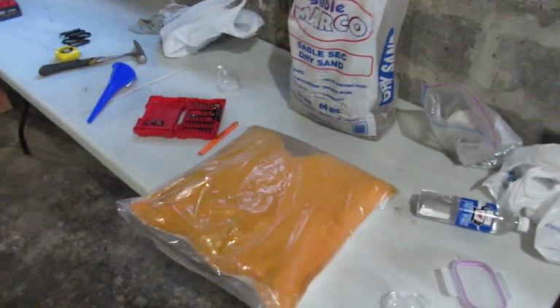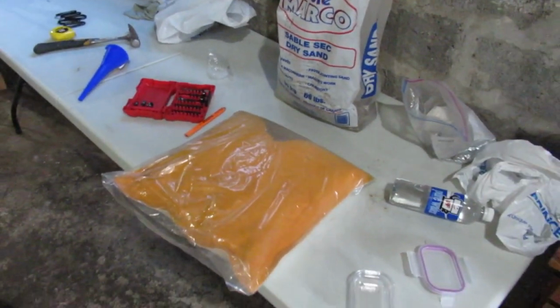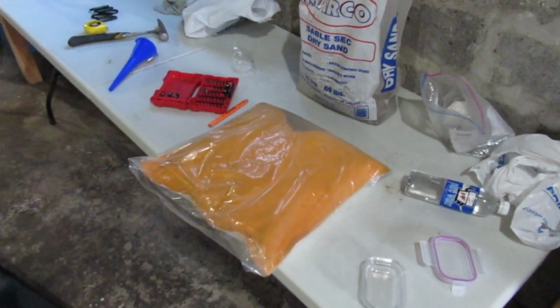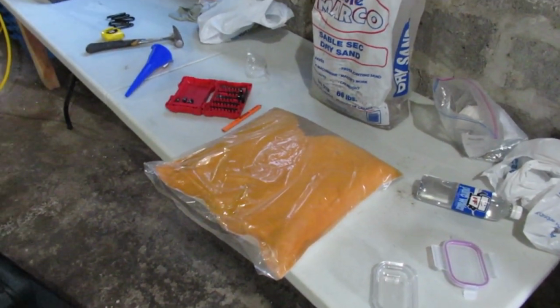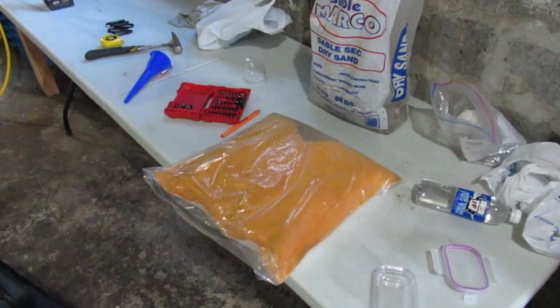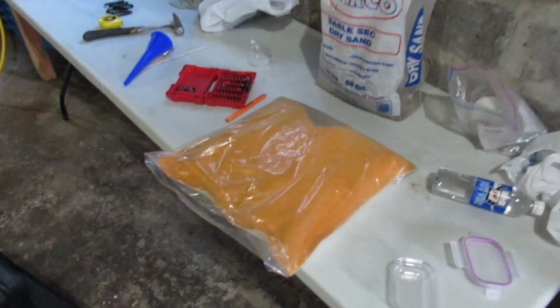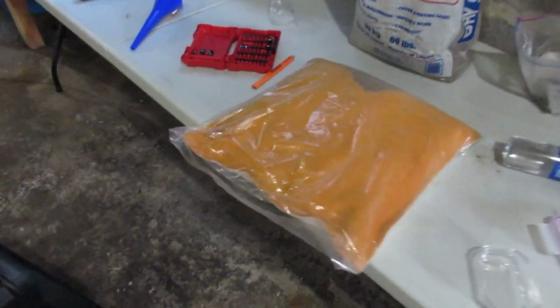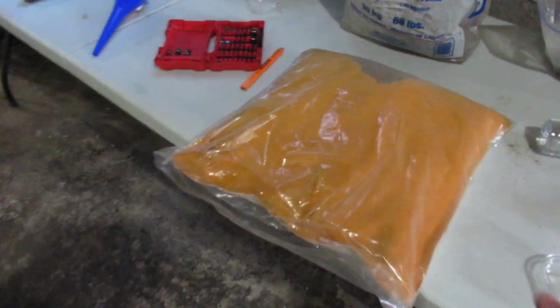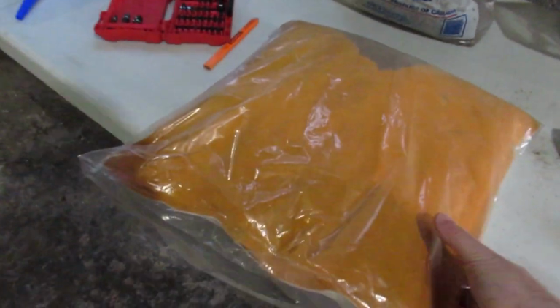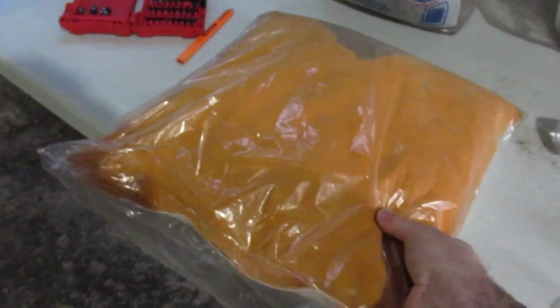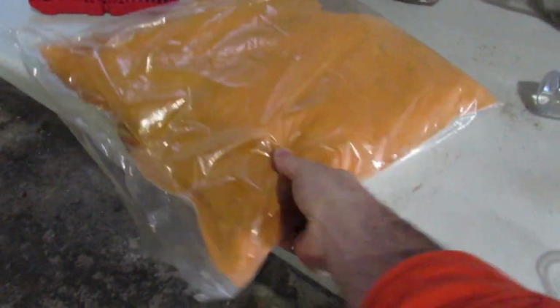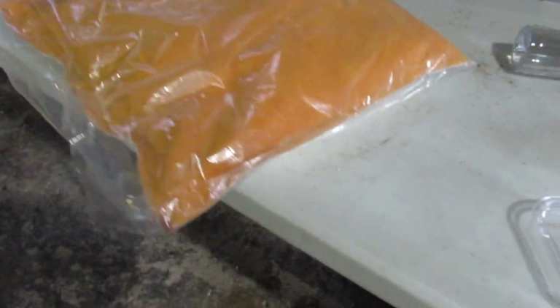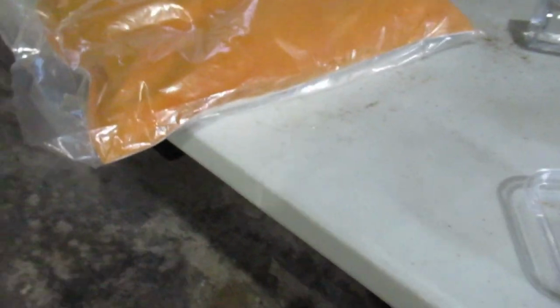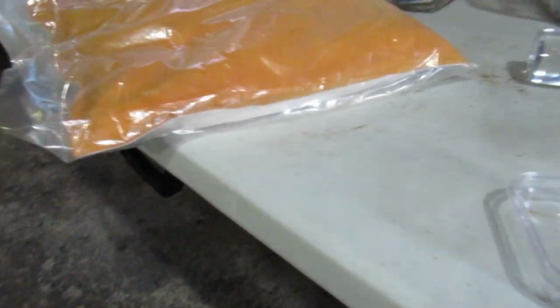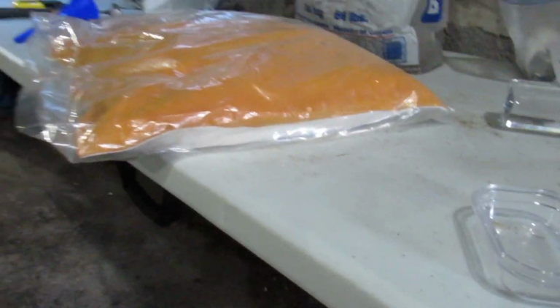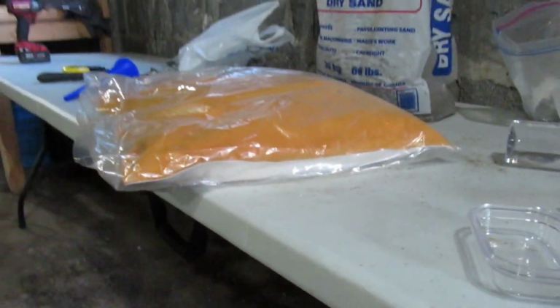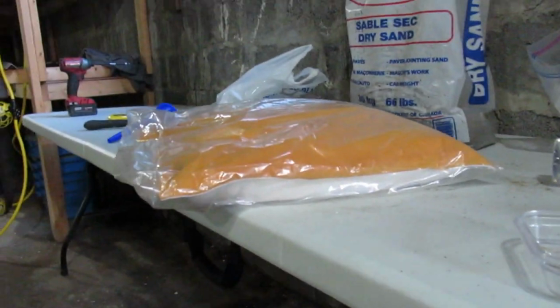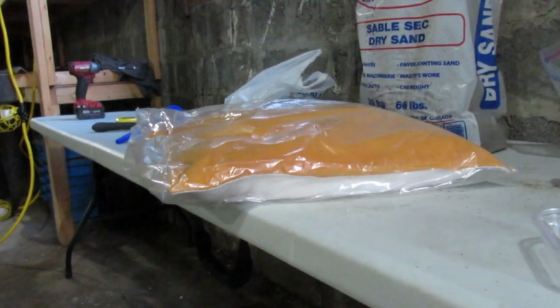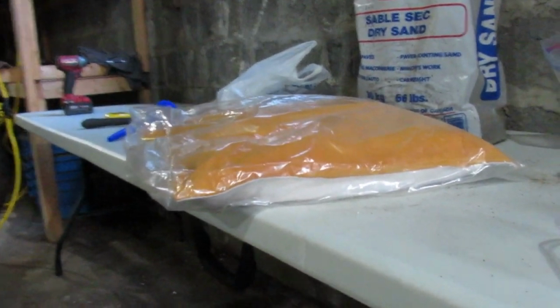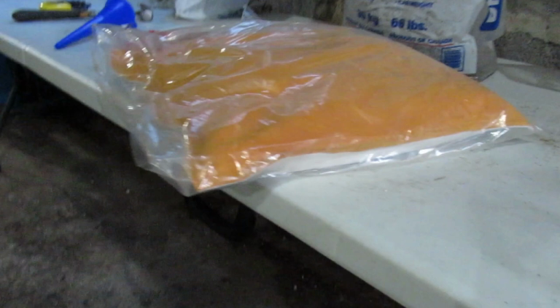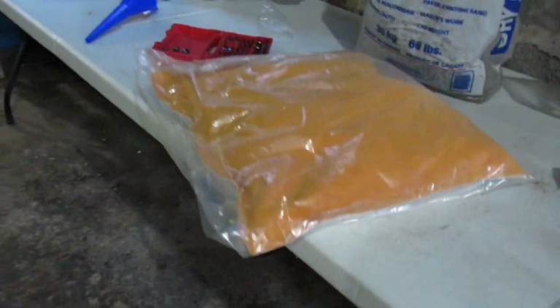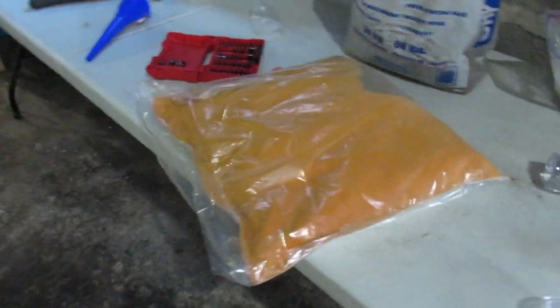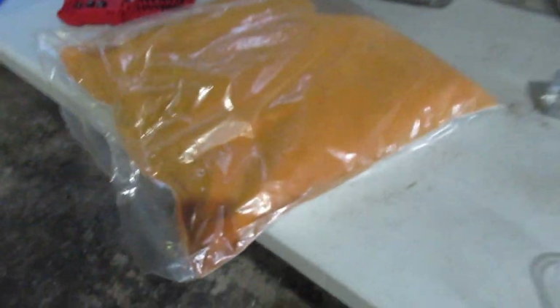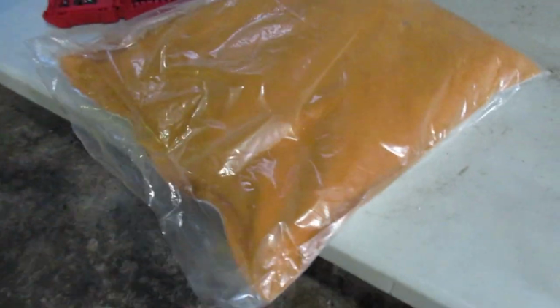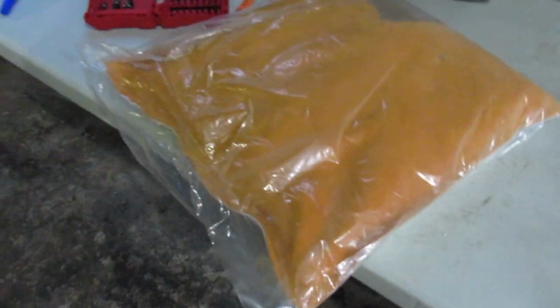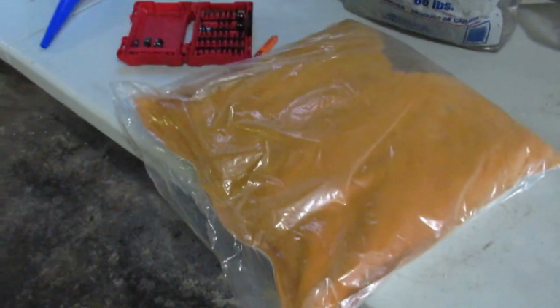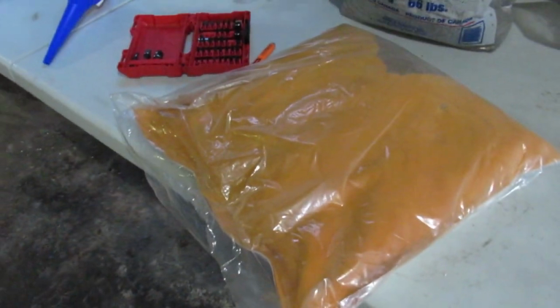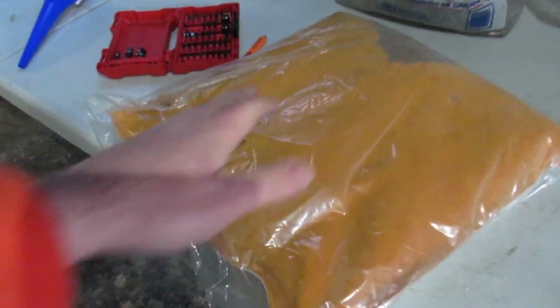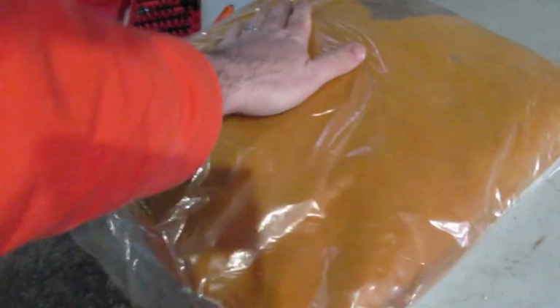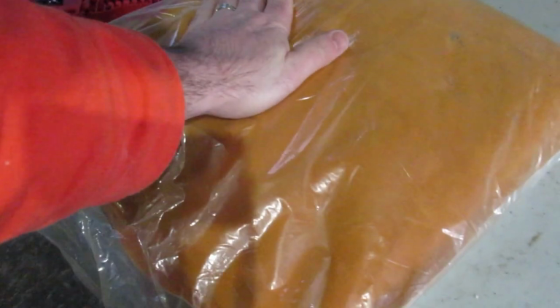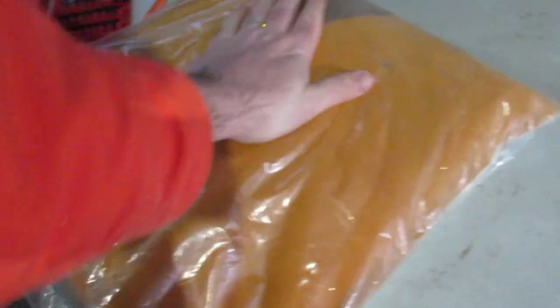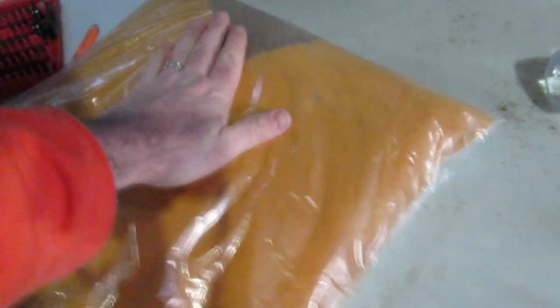So I got about 30 pounds of sand in the bag now, and it's about four inches thick. I could put some more in it, but then it would look like a ball more than a flat hammering surface.